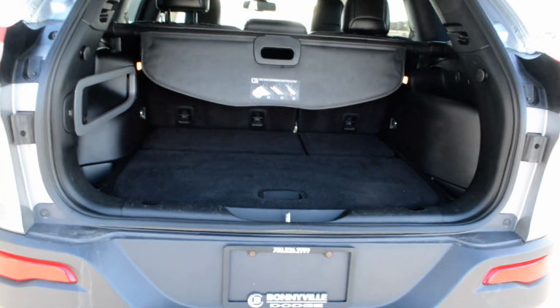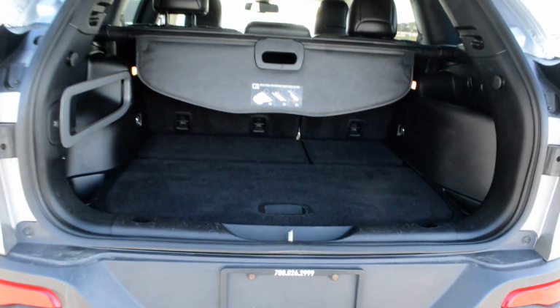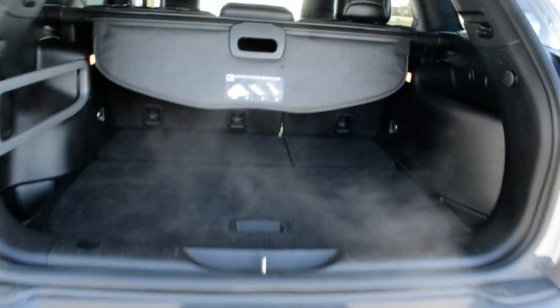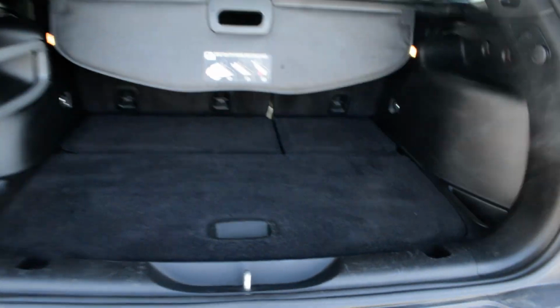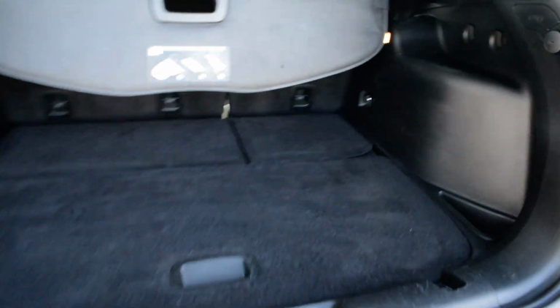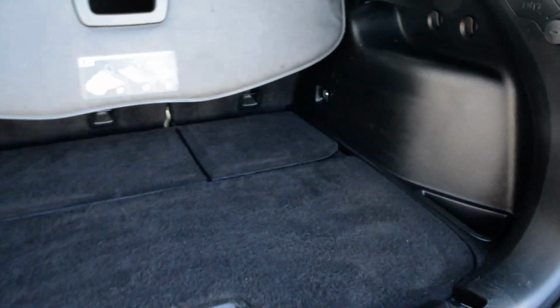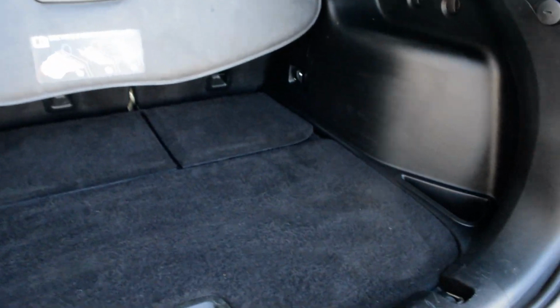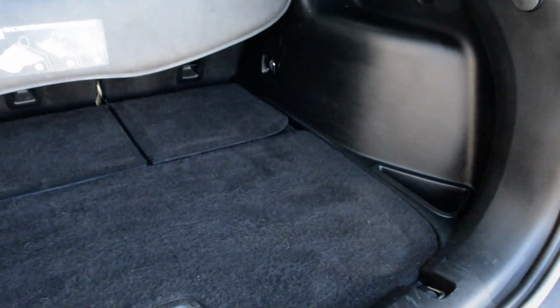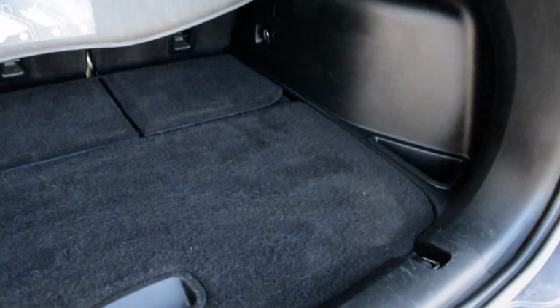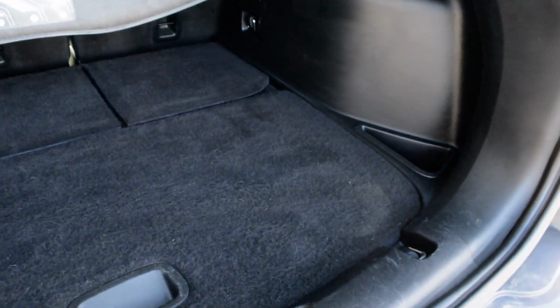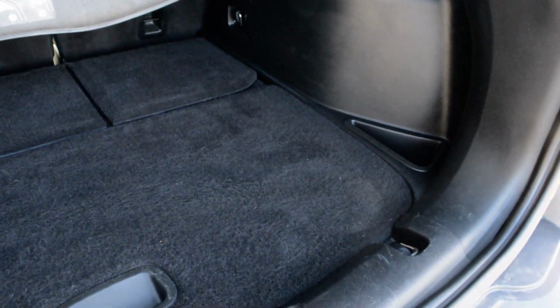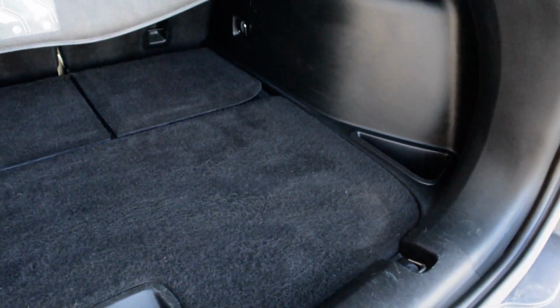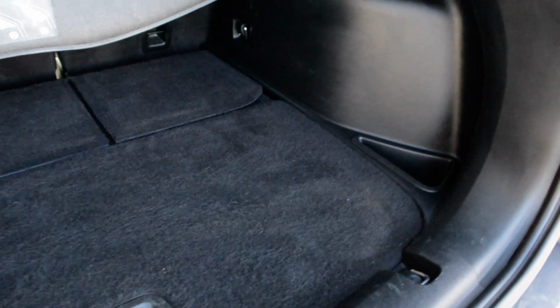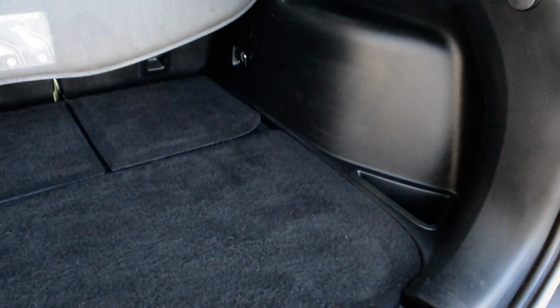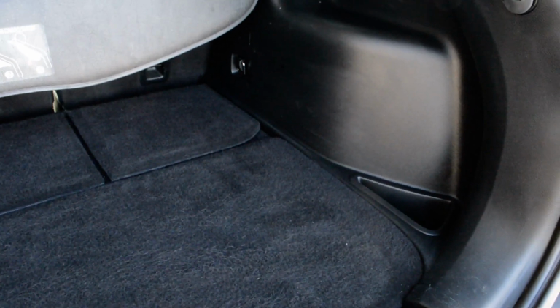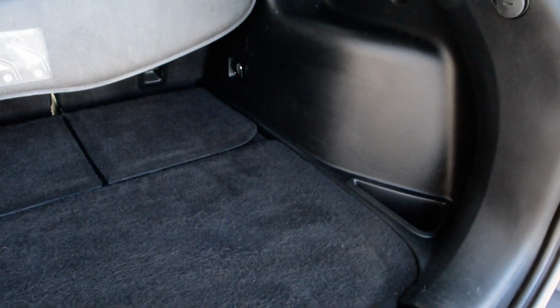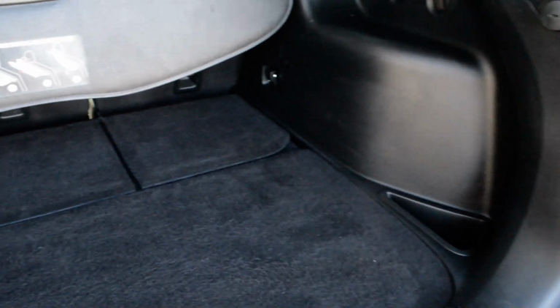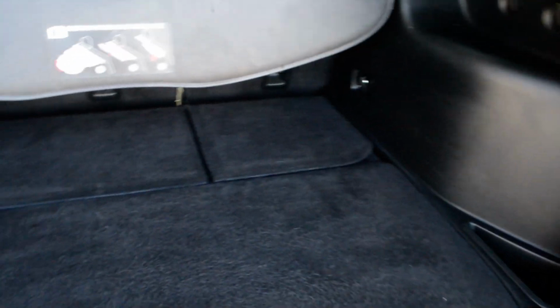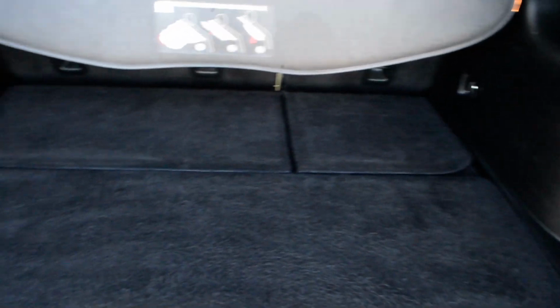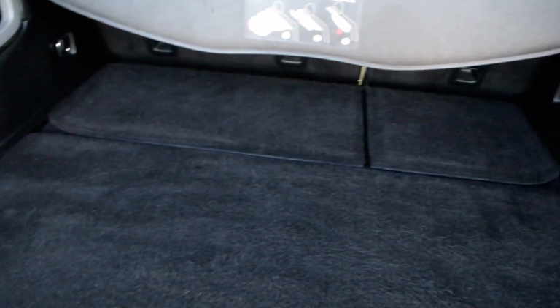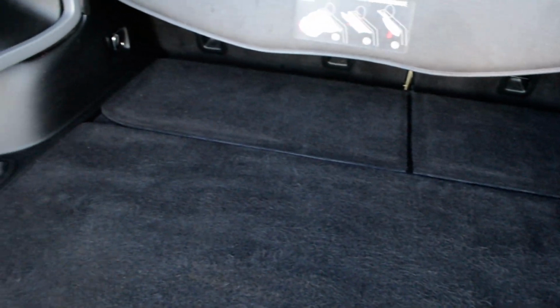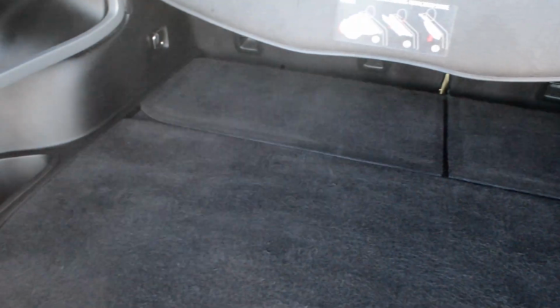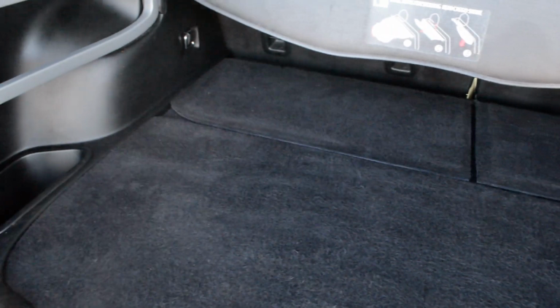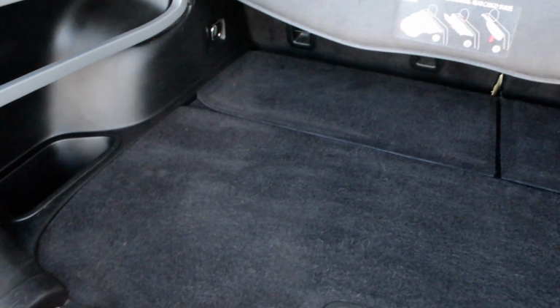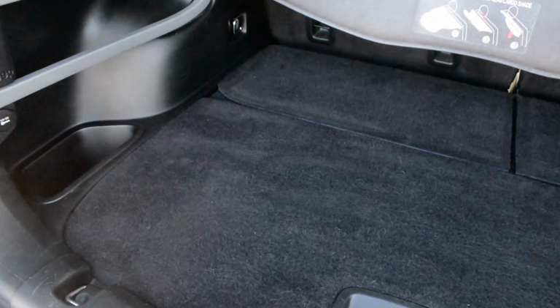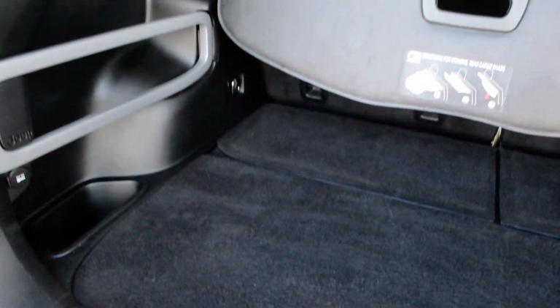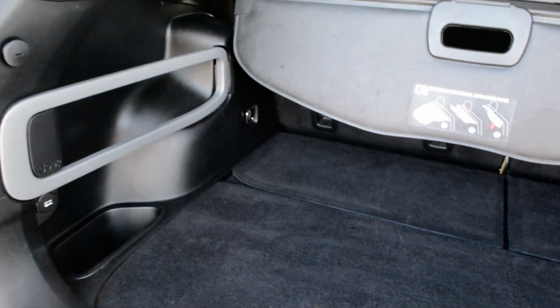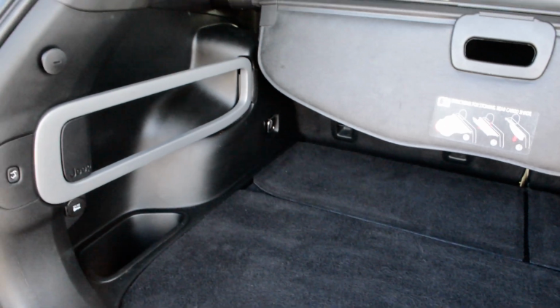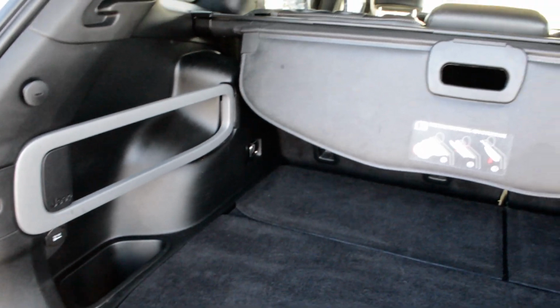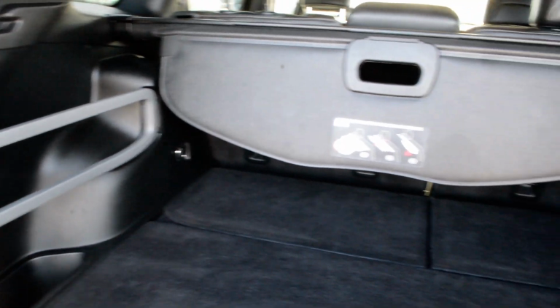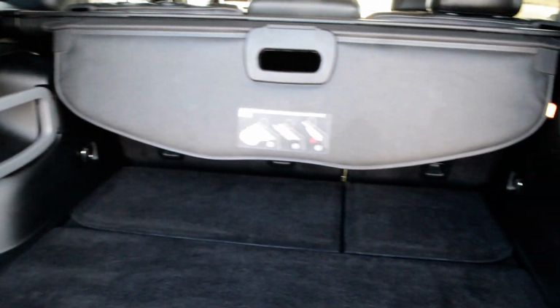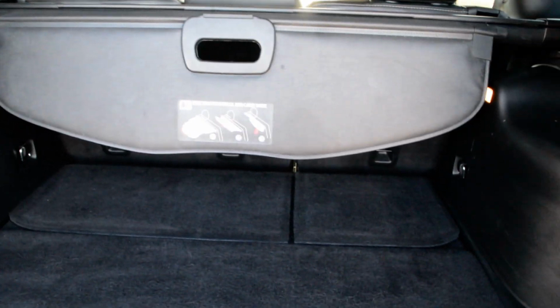Just to check out some of the cargo room in the back — there is a decent amount of cargo space in the back of the unit. Plenty of space to store all your gear bags, kept secured out of the way while on the go.